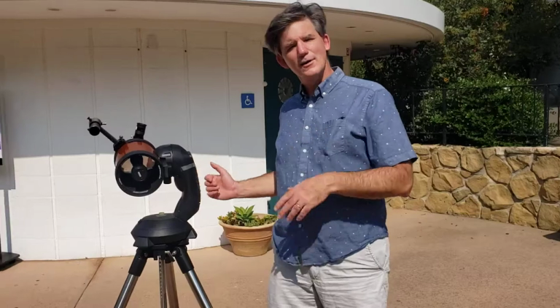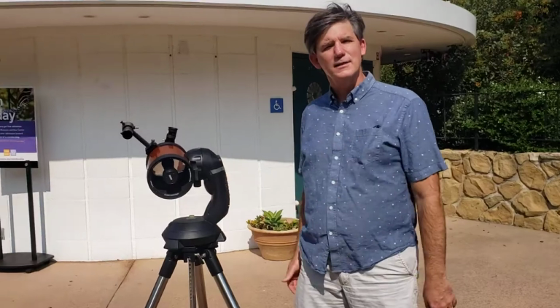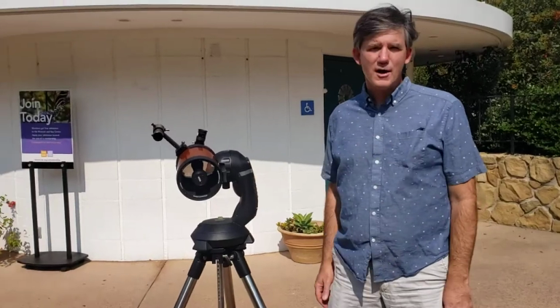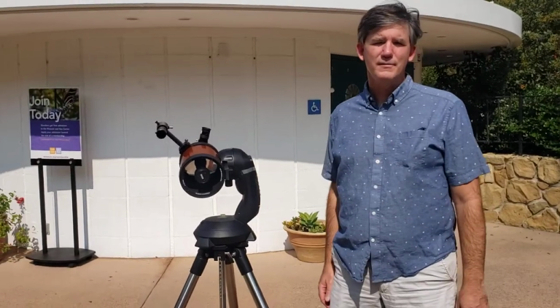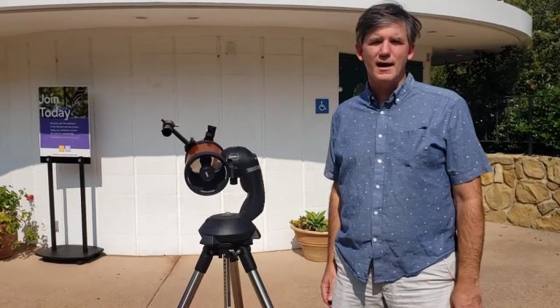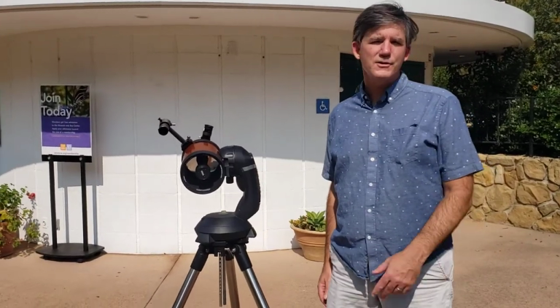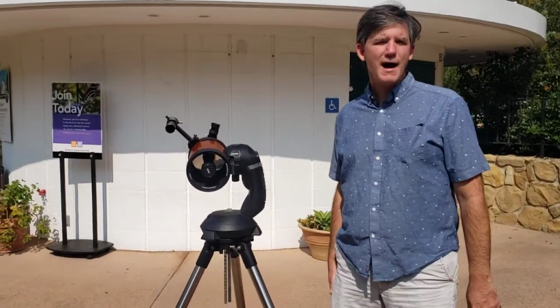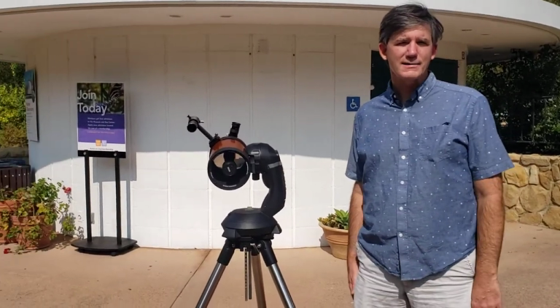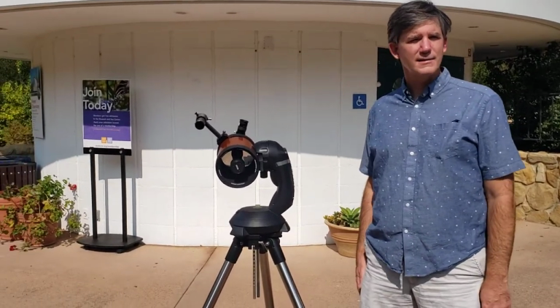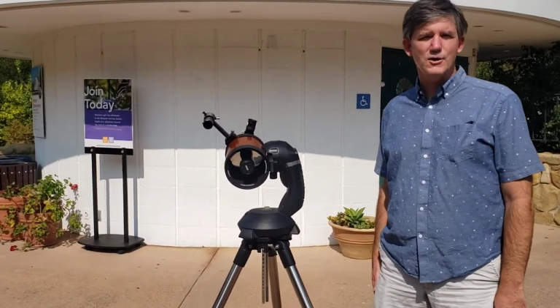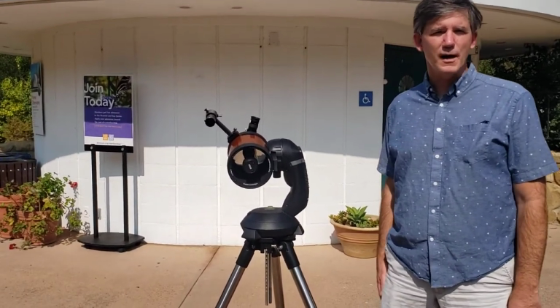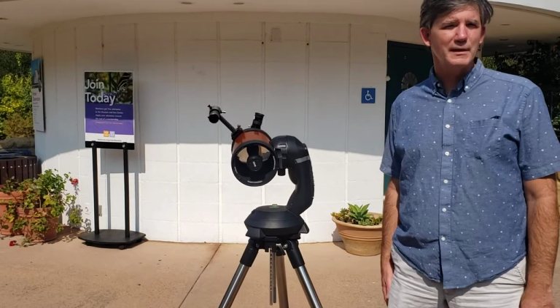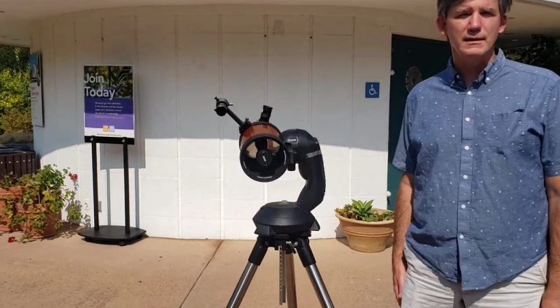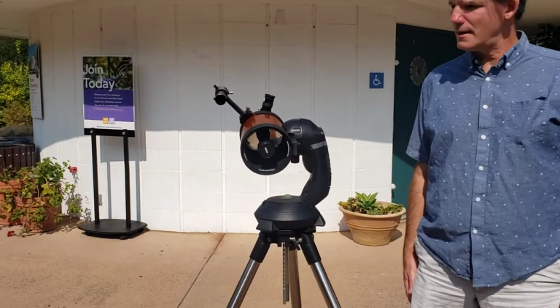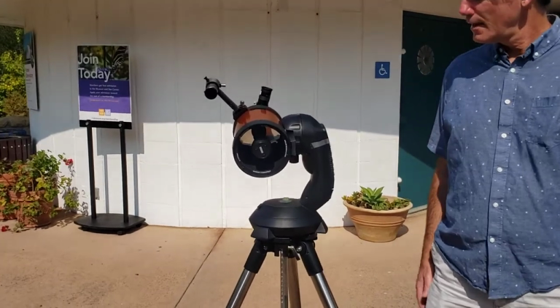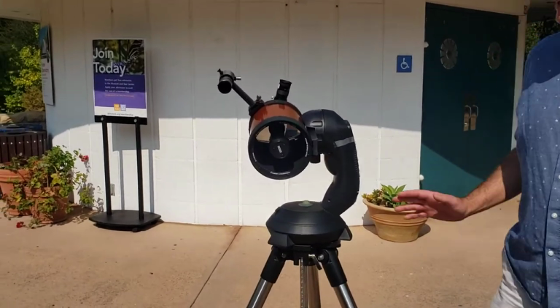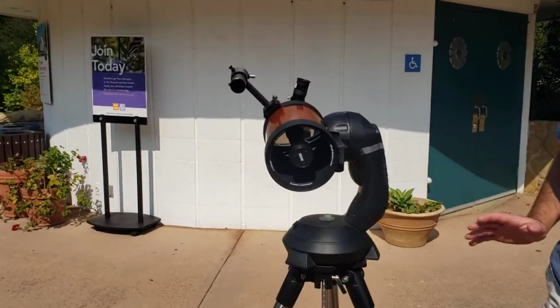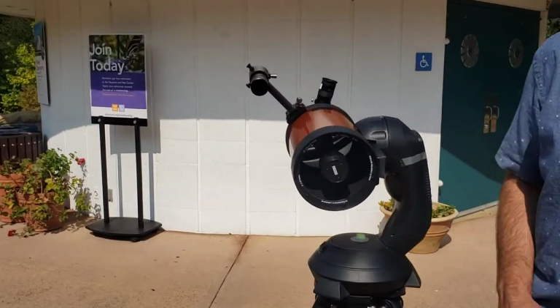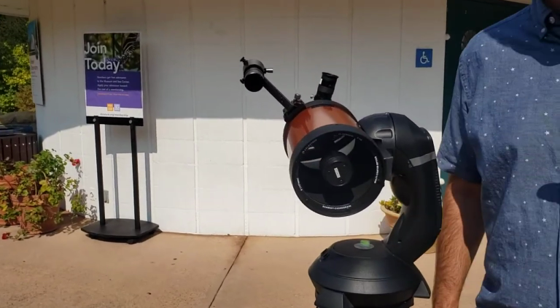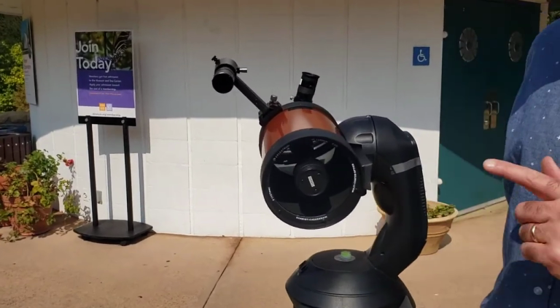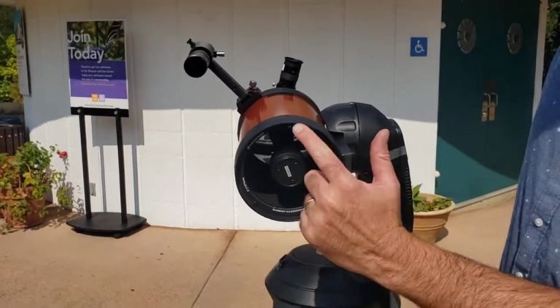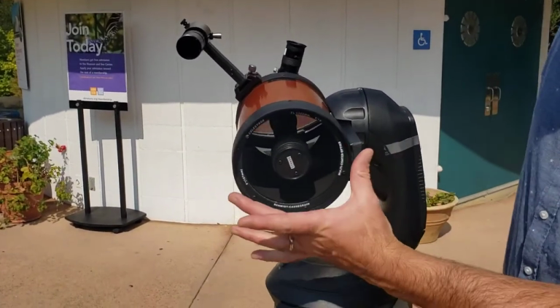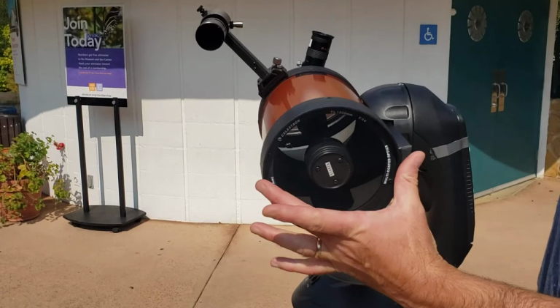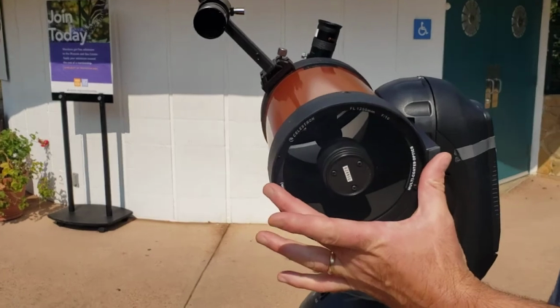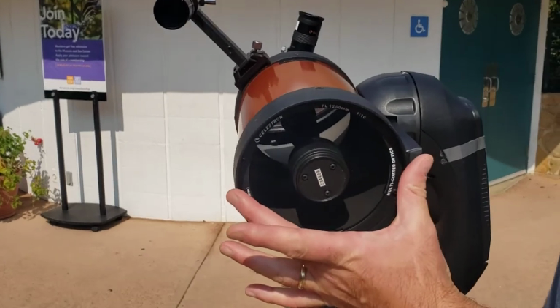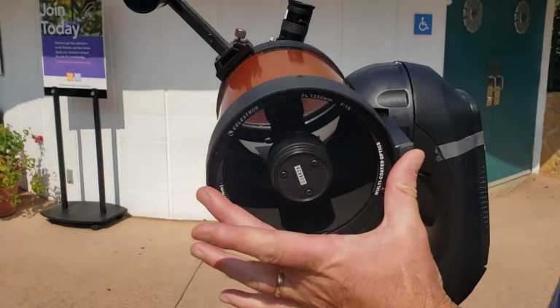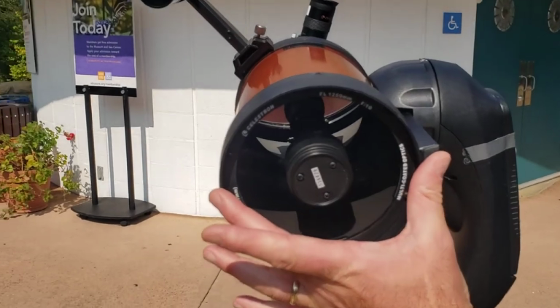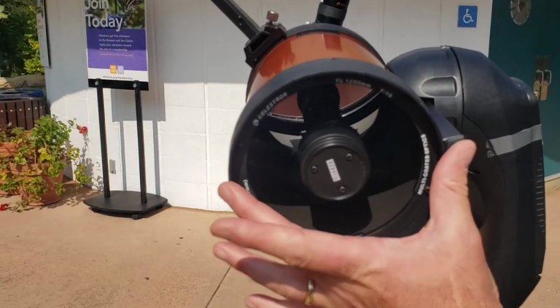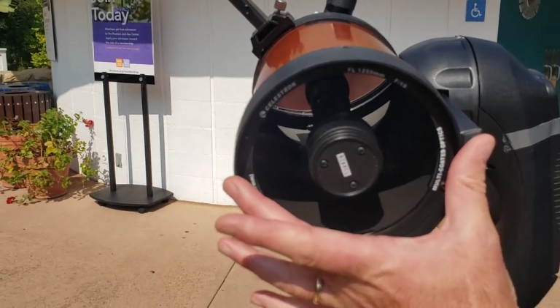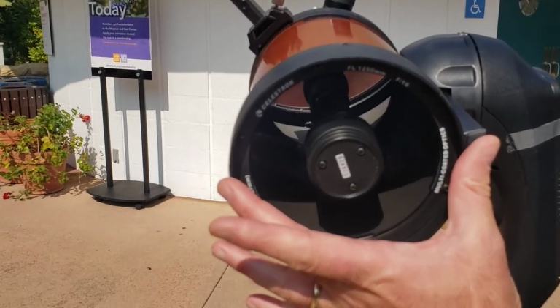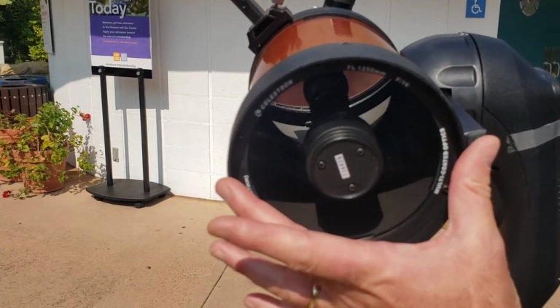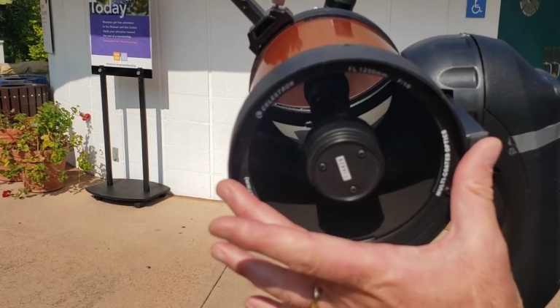This is the Celestron Nexstar 5SE — this is the telescope you will be using in the lab. The reason it's a 5SE is that the diameter mirror inside is a 5-inch diameter mirror.